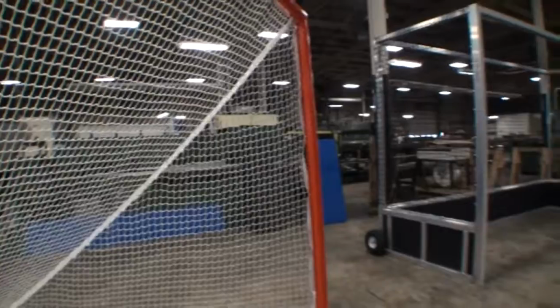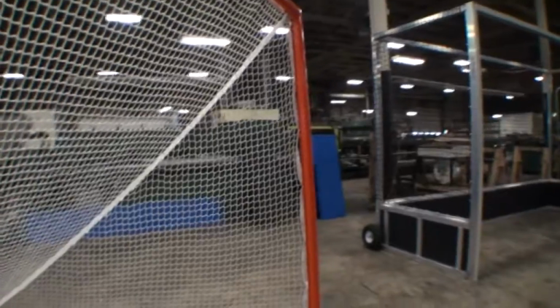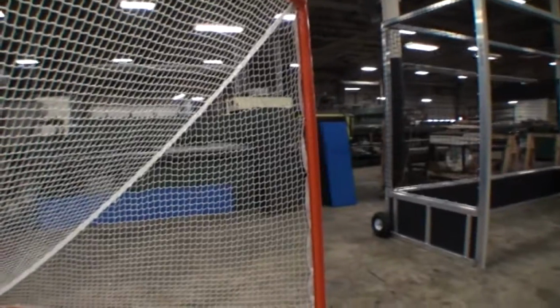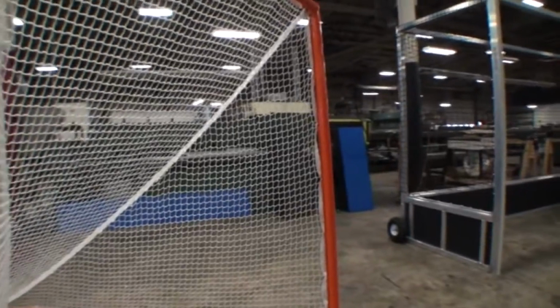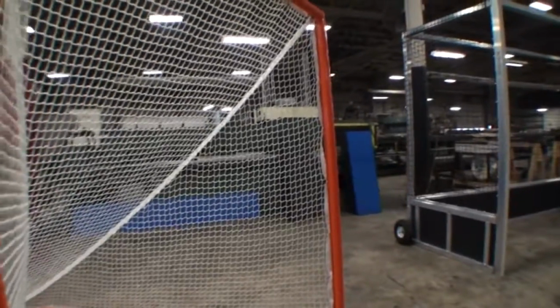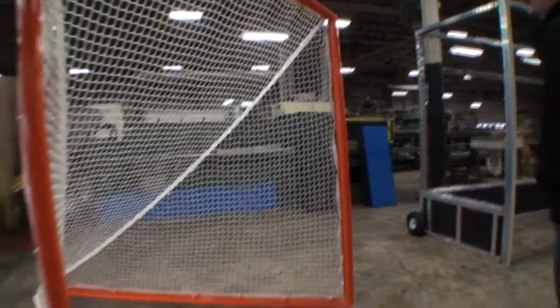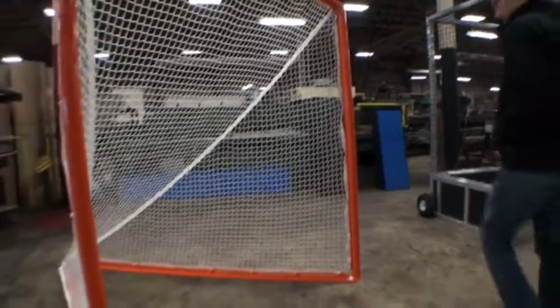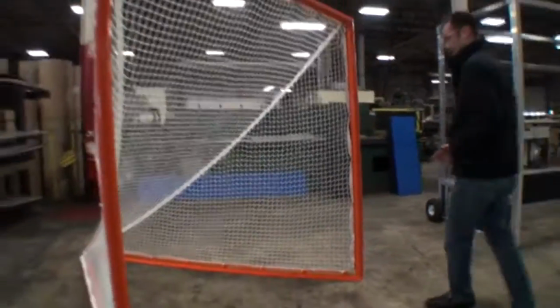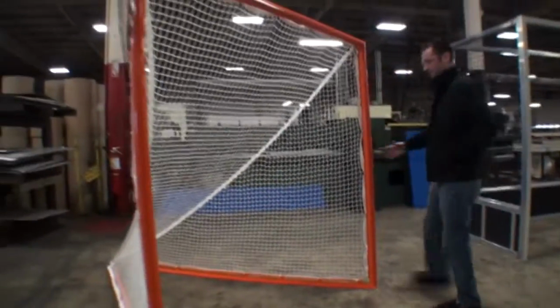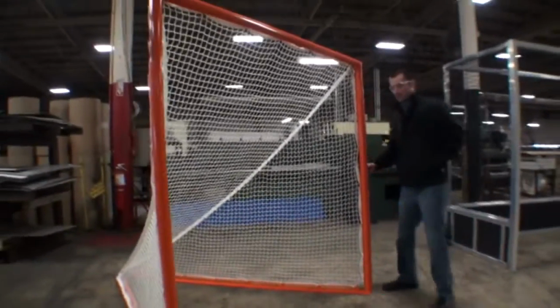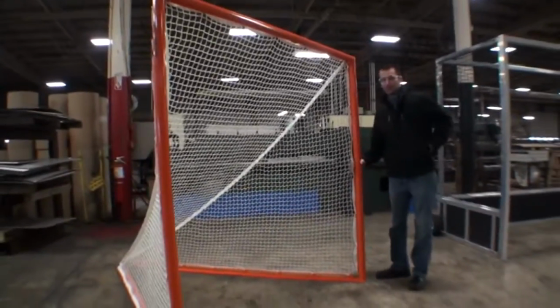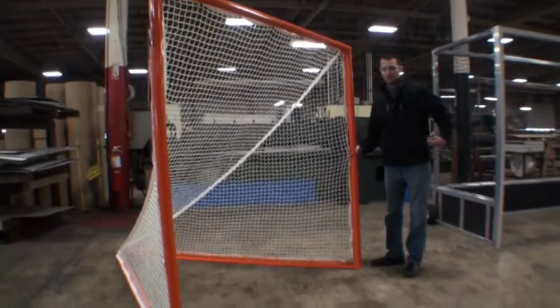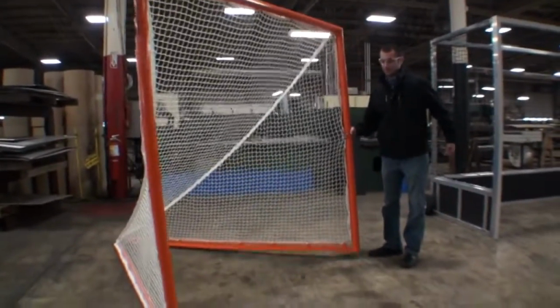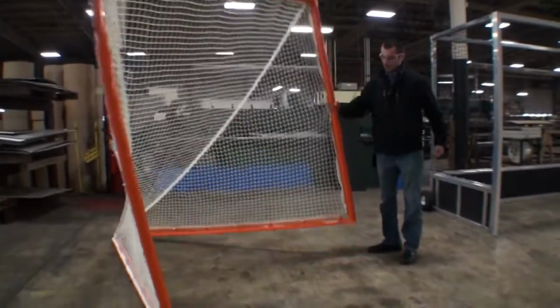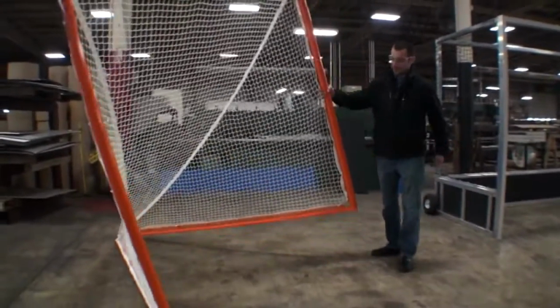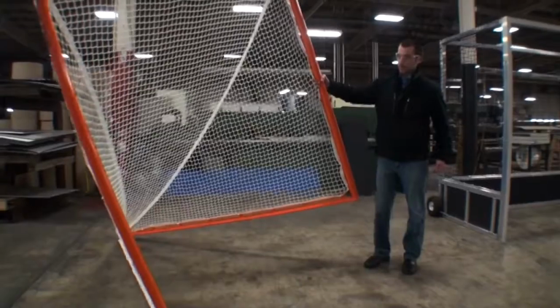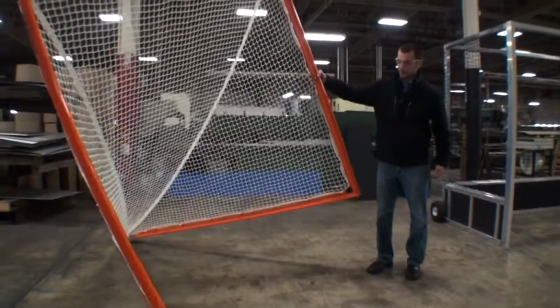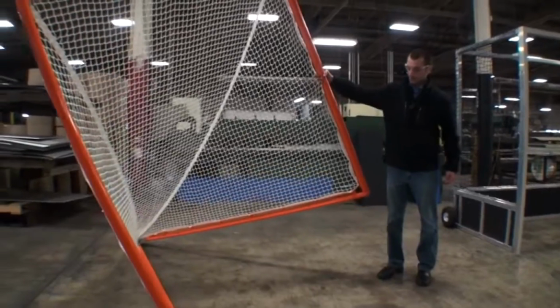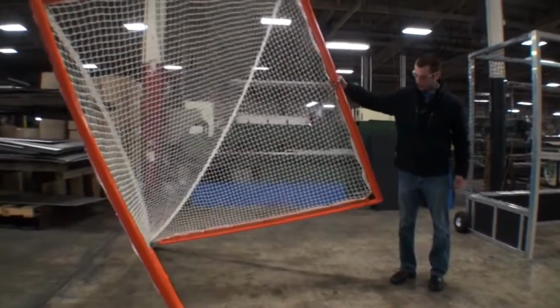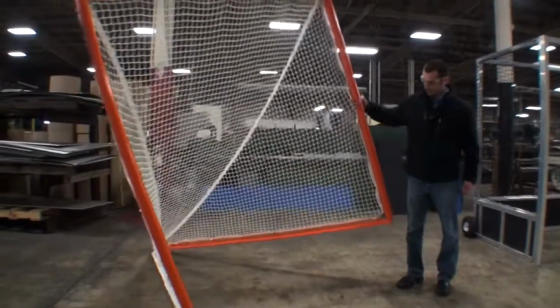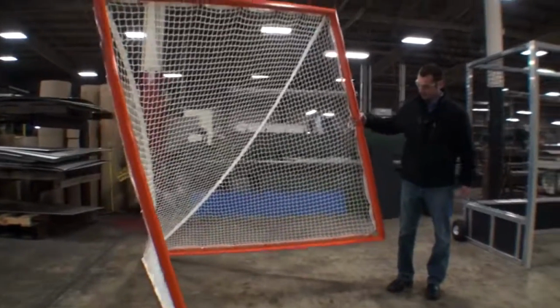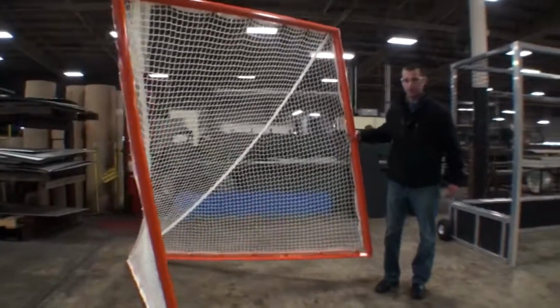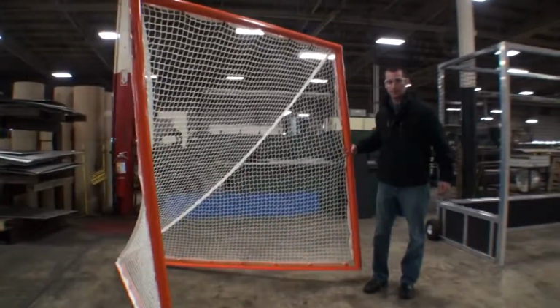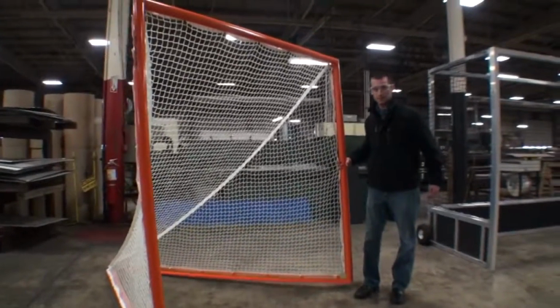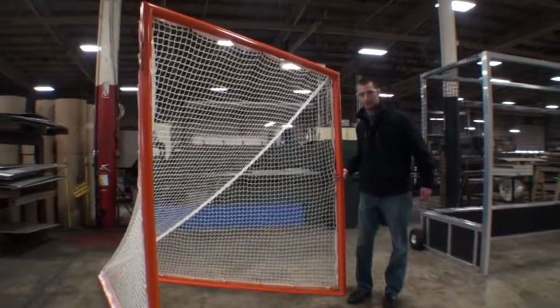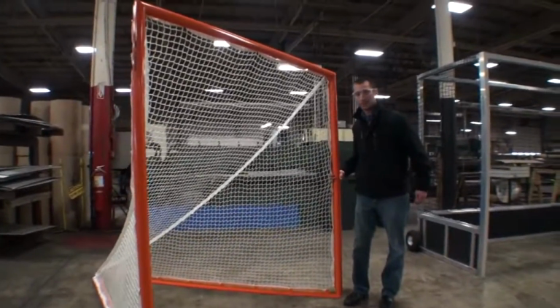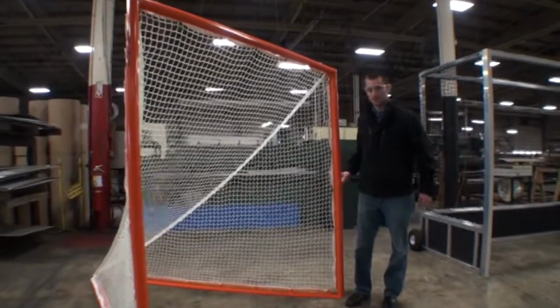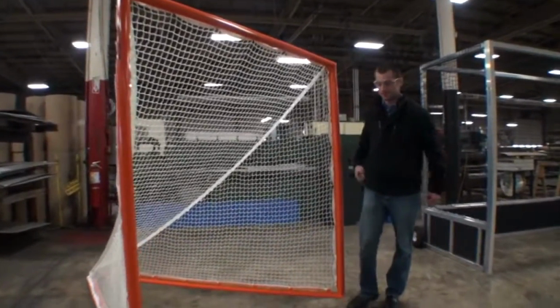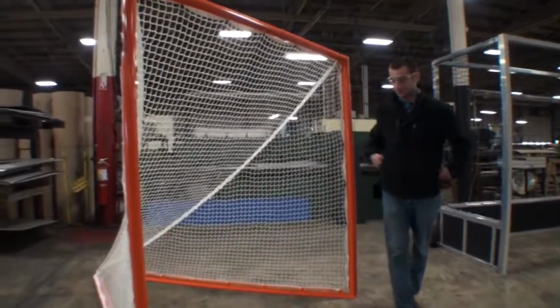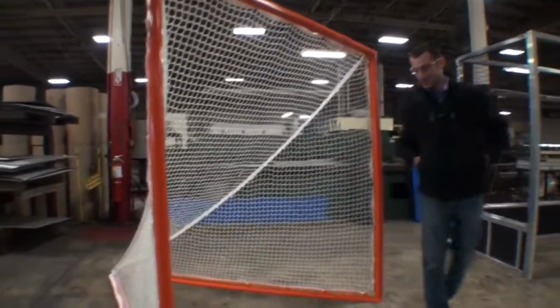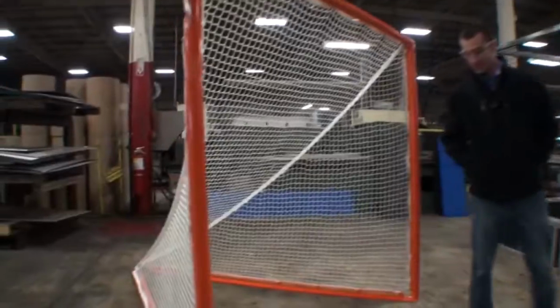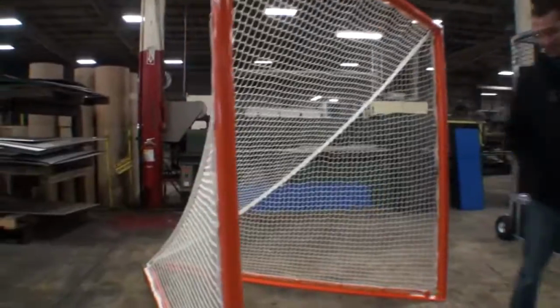Would you mind just lifting it to show how light the cage is? This is my friend Chris Bracken from Elixir. I've lugged a few lacrosse cages out of the way and that's great.